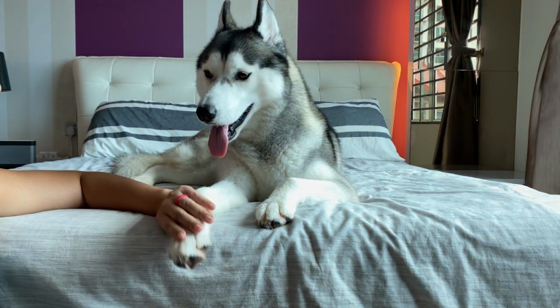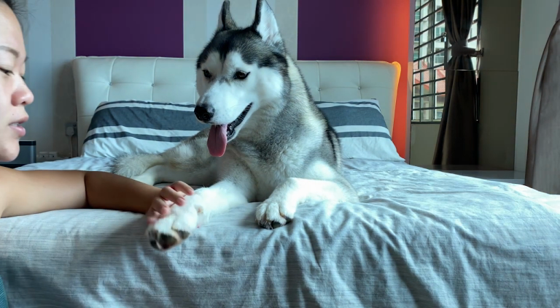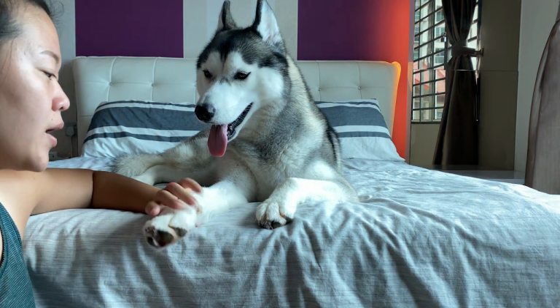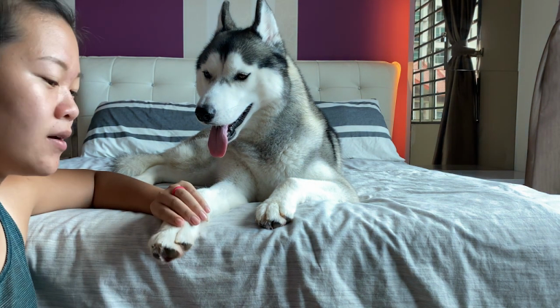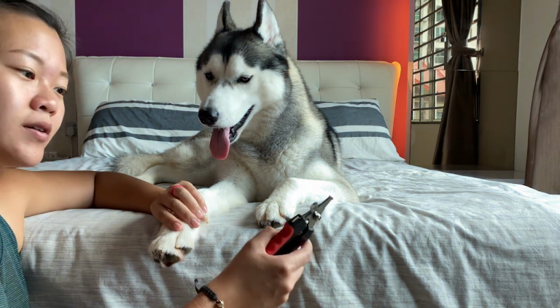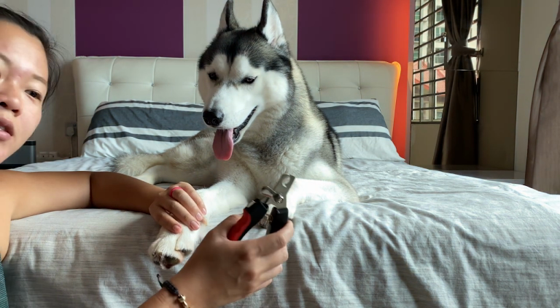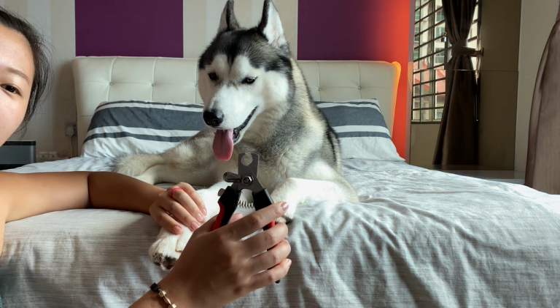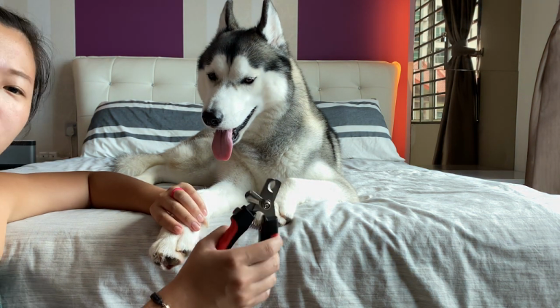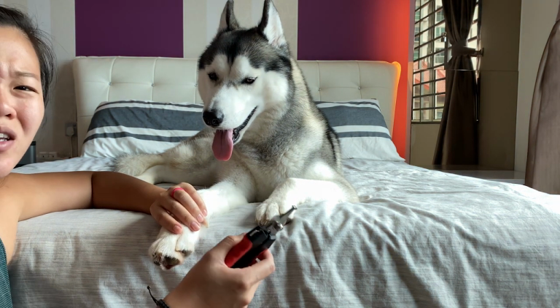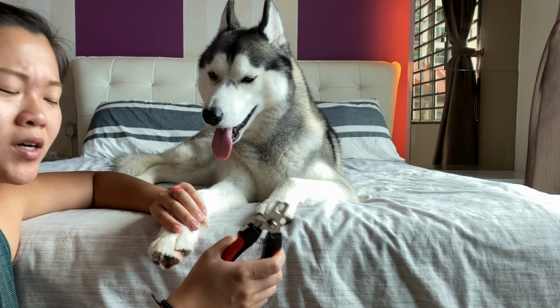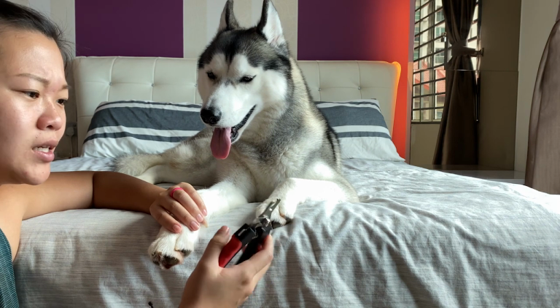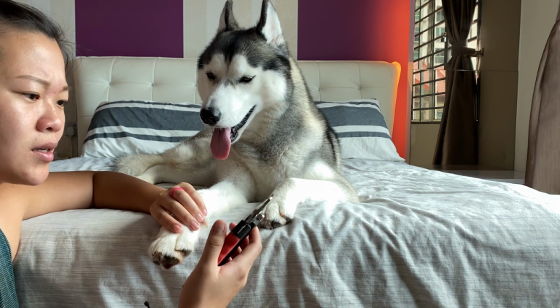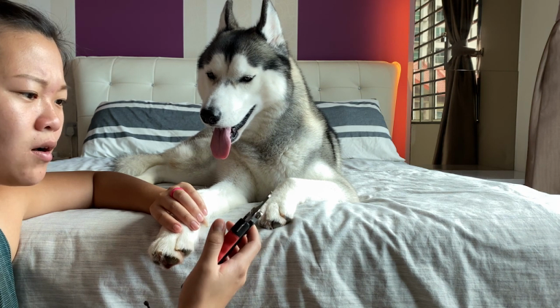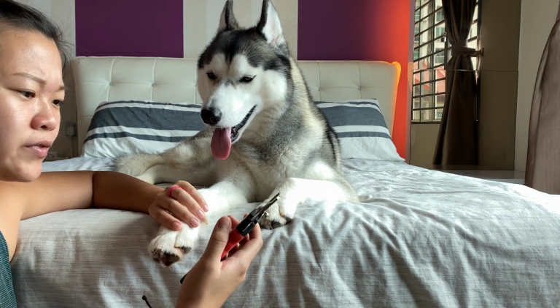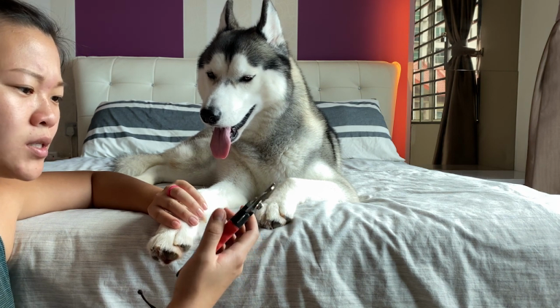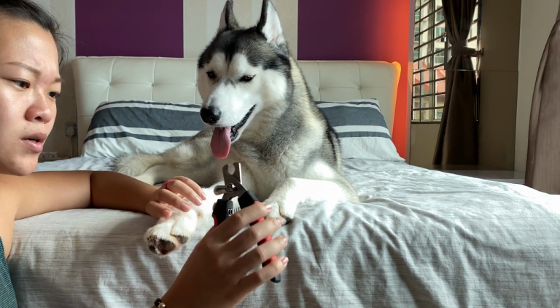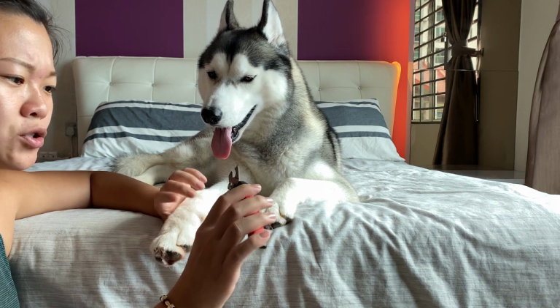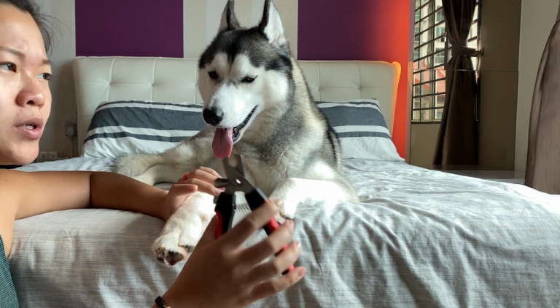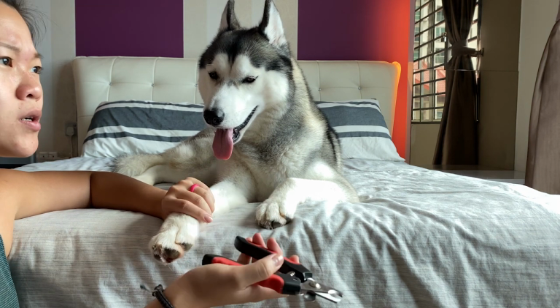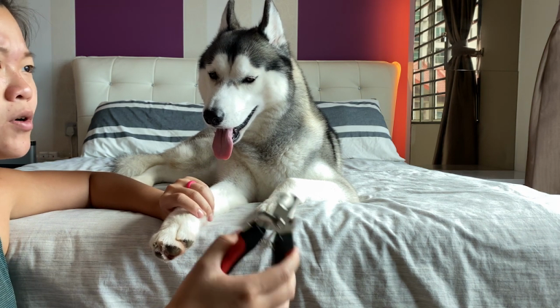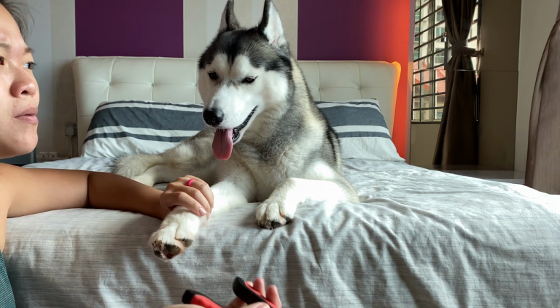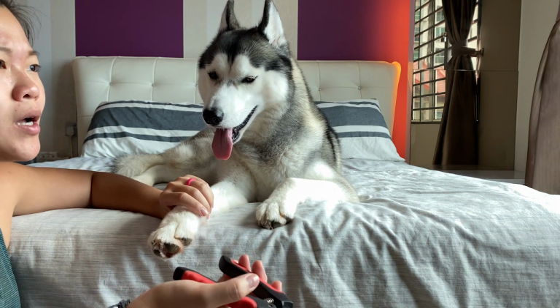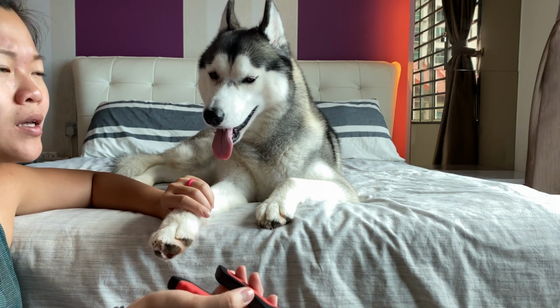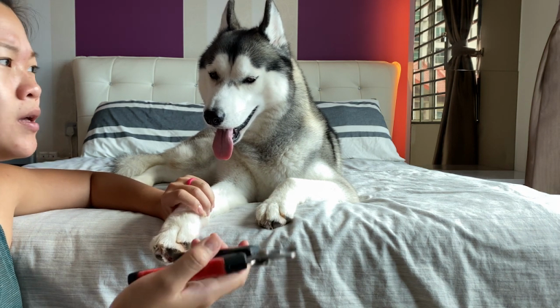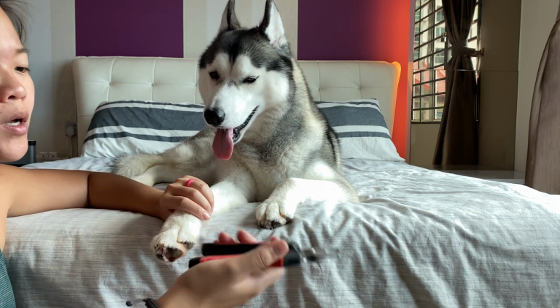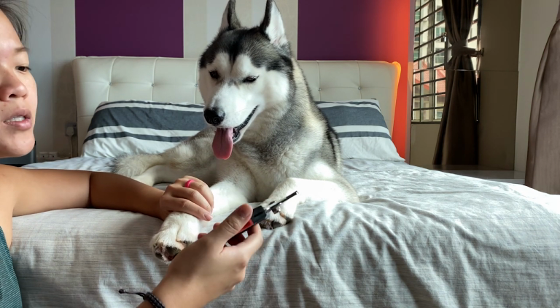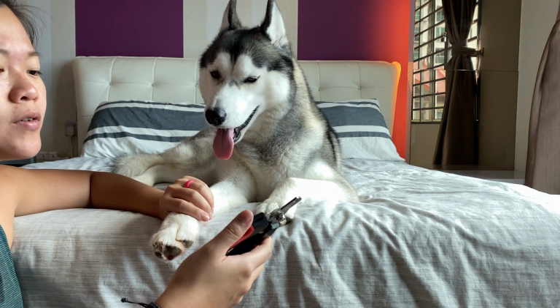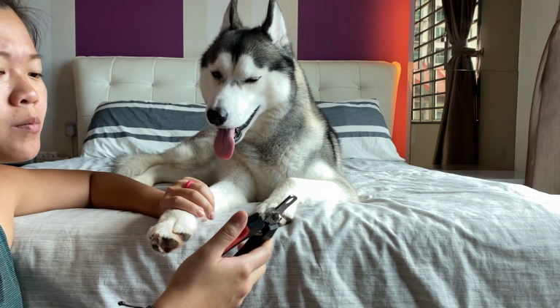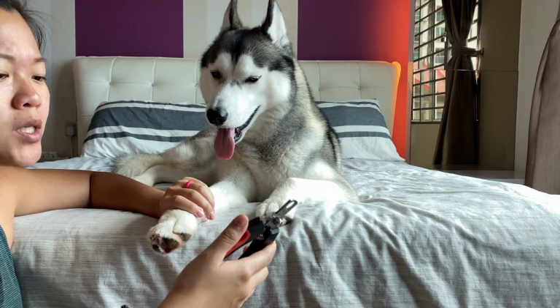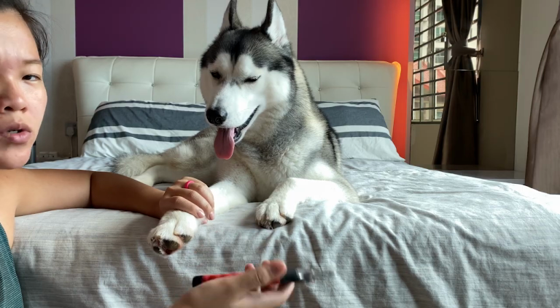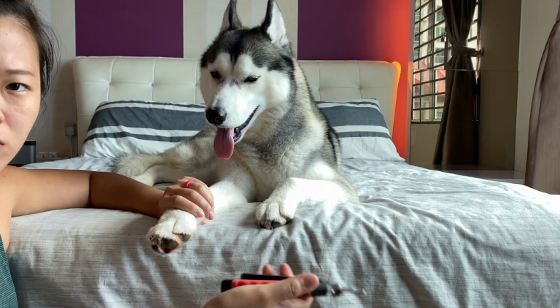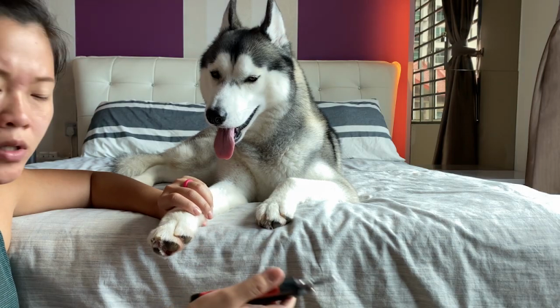So today we have this nail clipper, which you can find easily off of Amazon or Chewy.com or anywhere. I think we got this off our pet store locally.